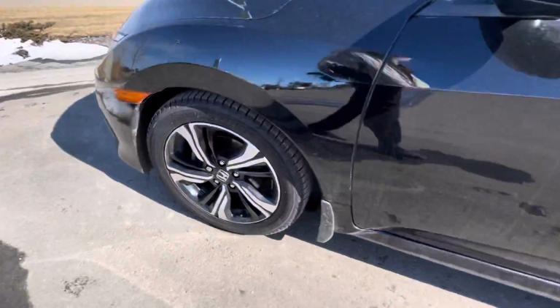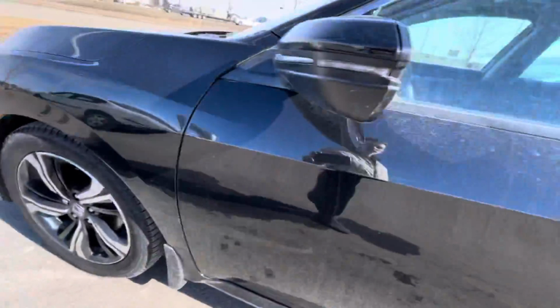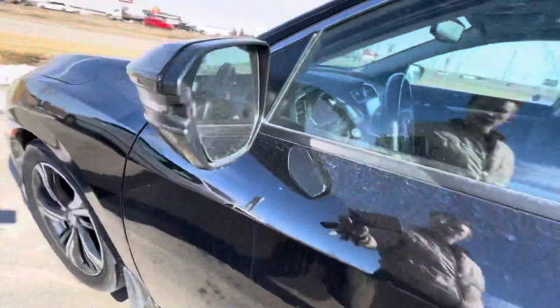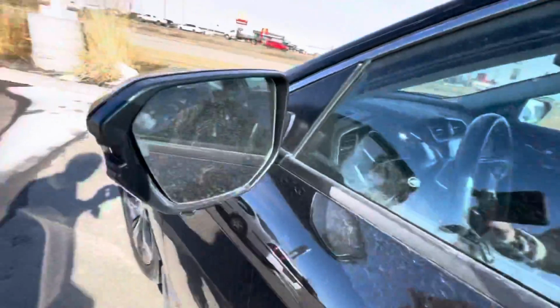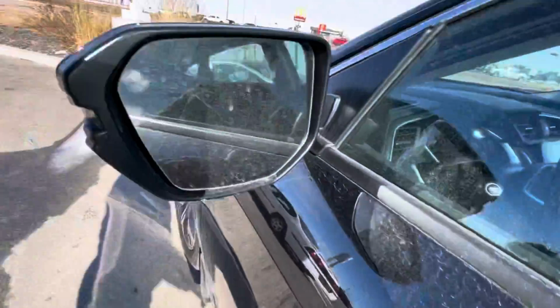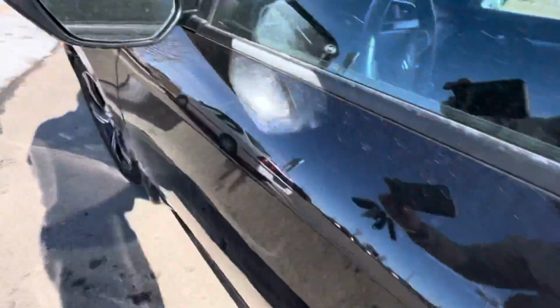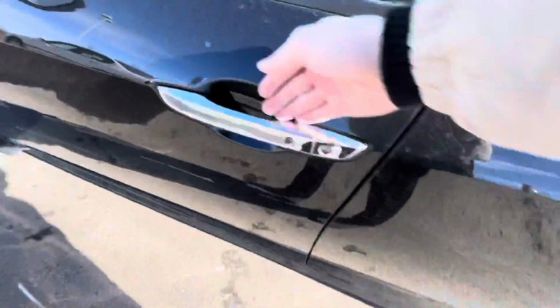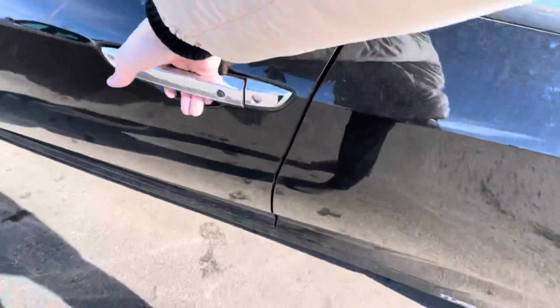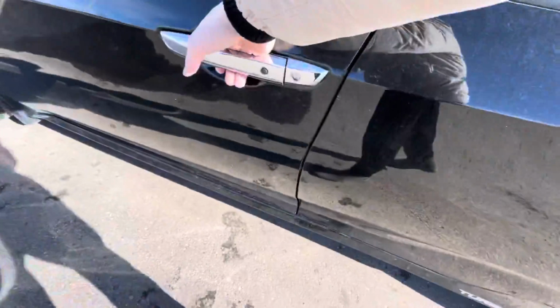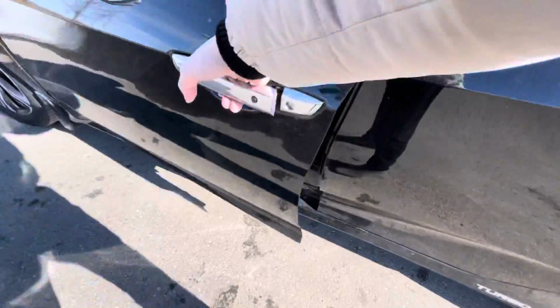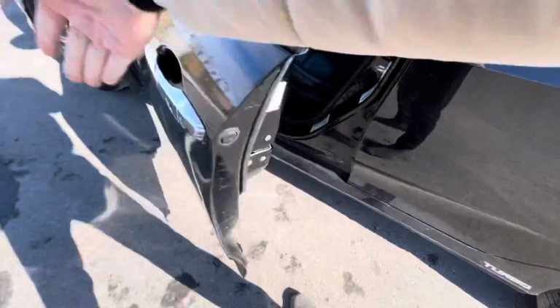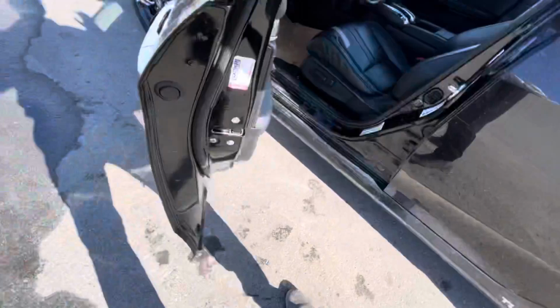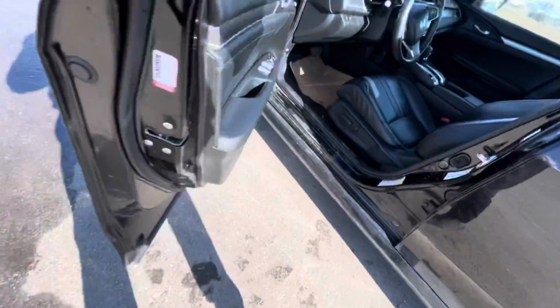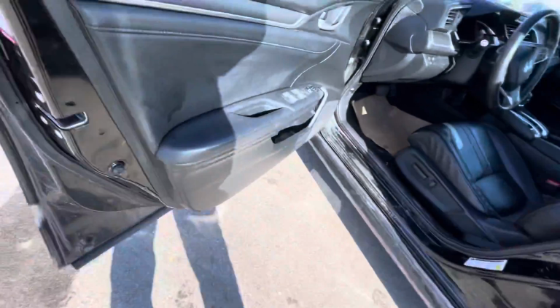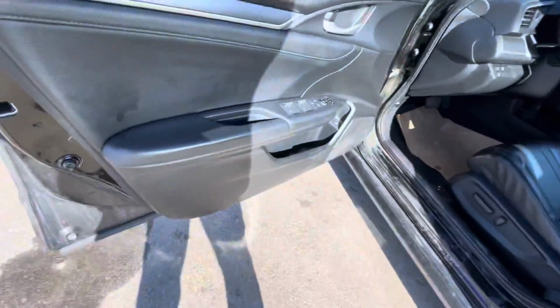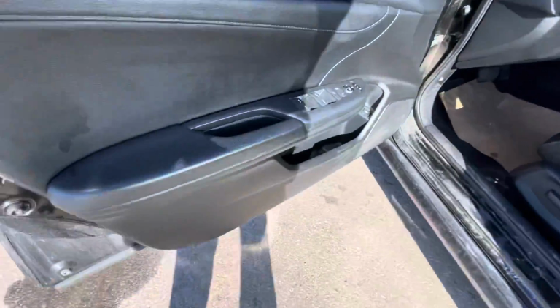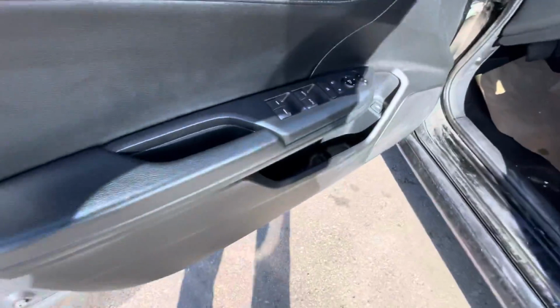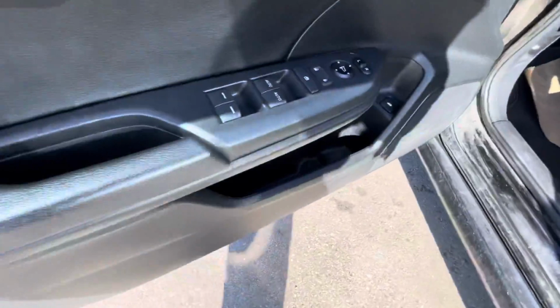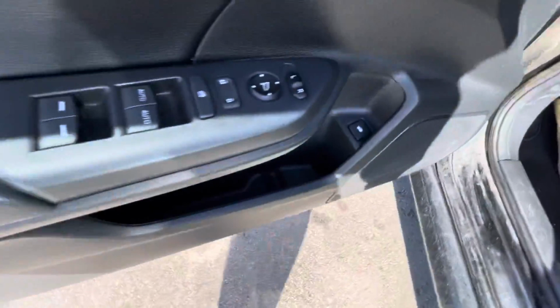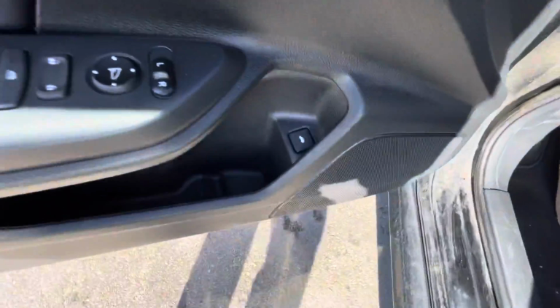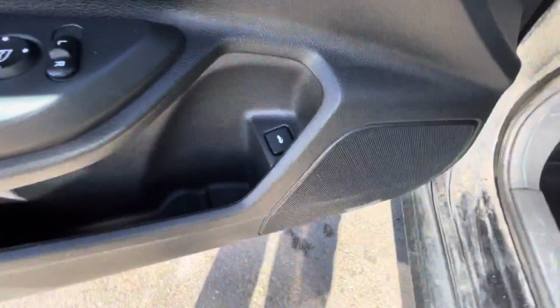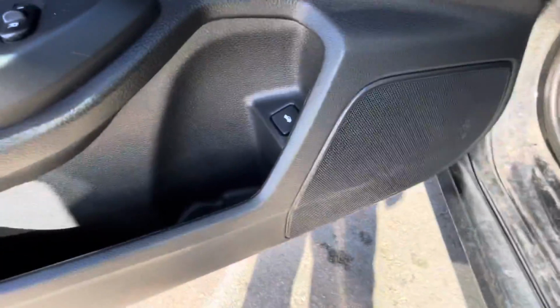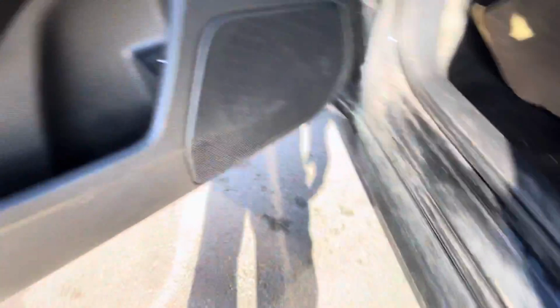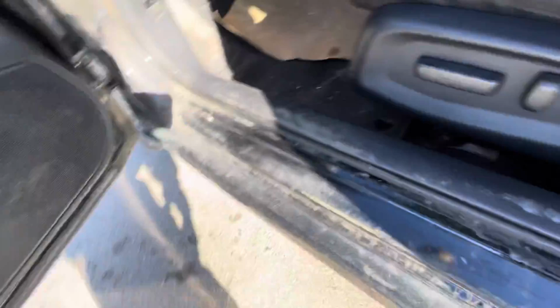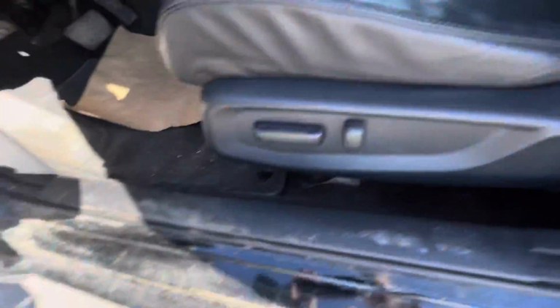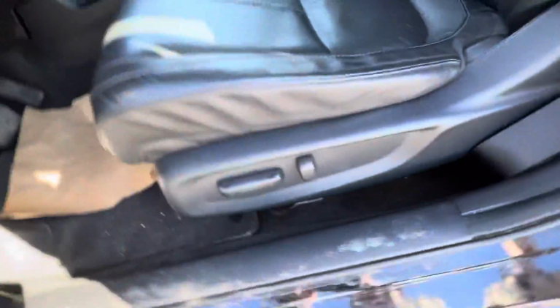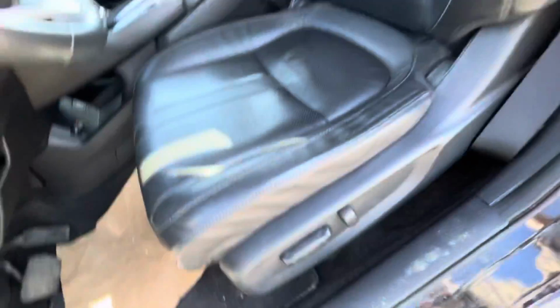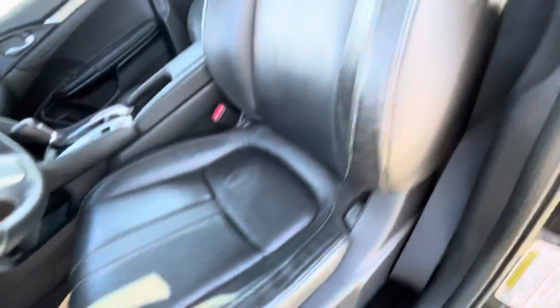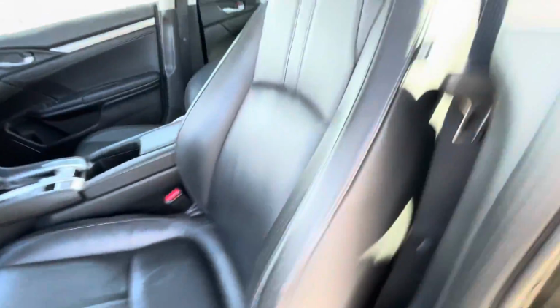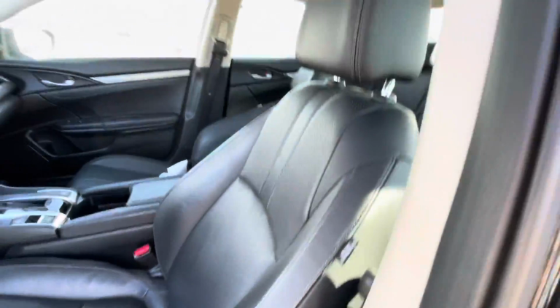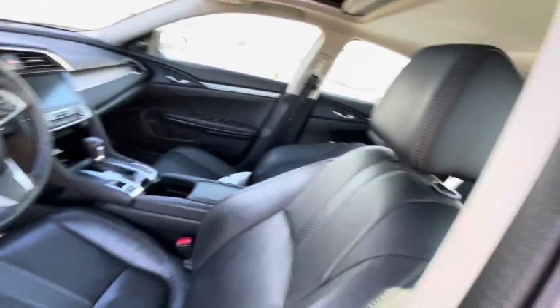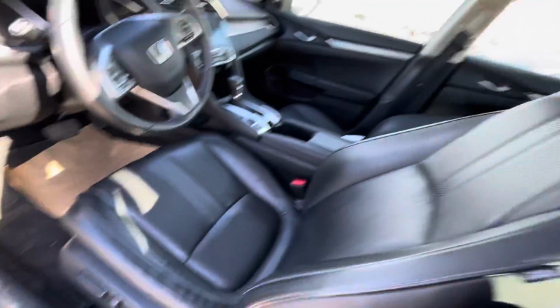Coming around, you do have some alloy wheels with wheel locks, very nice side view mirrors, advanced keyless entry on your door handle. Coming inside, you're going to get power locks, windows, and mirrors, as well as a powered trunk release.